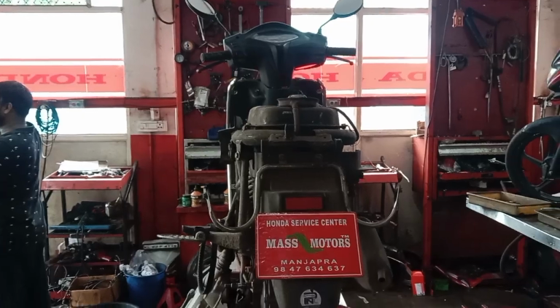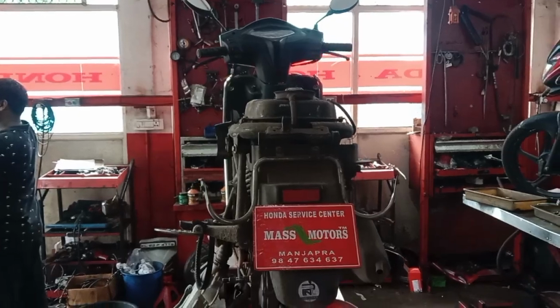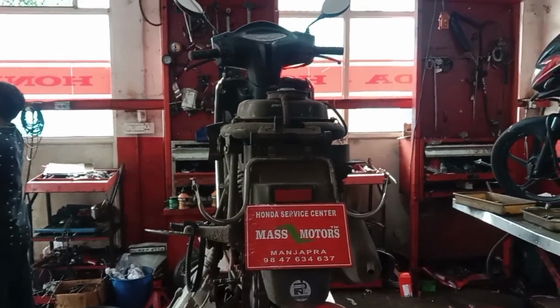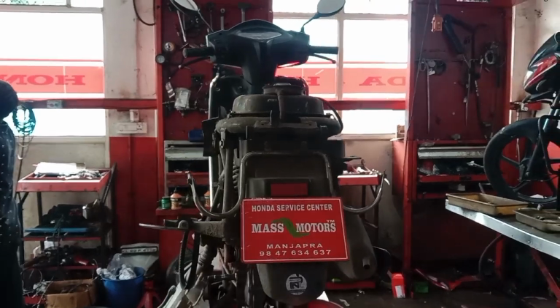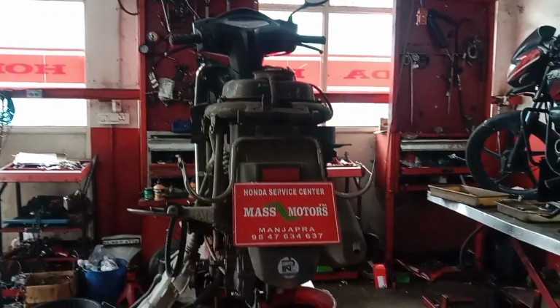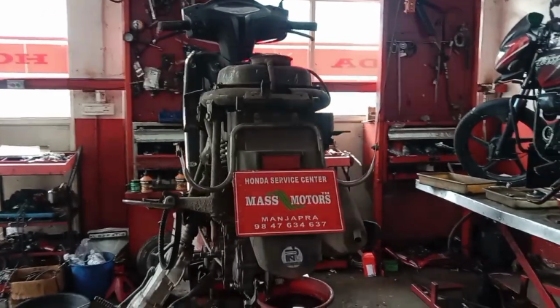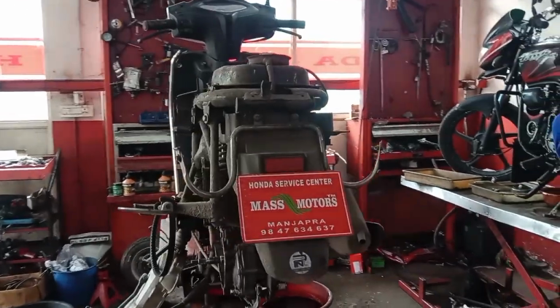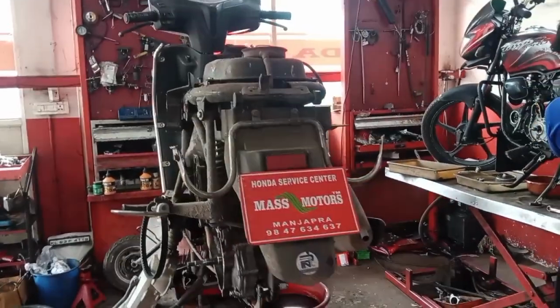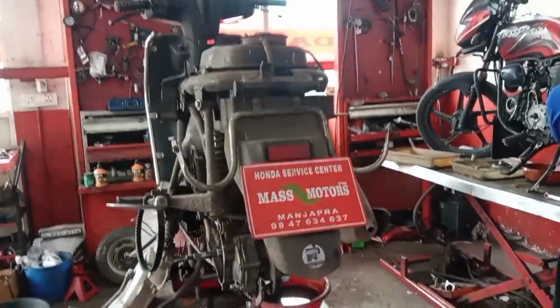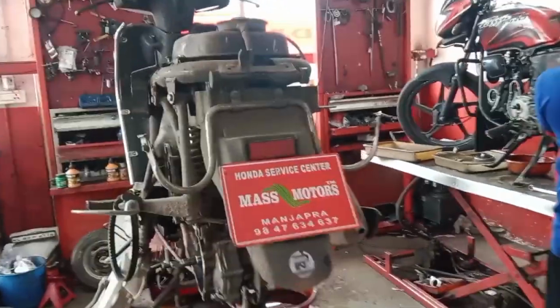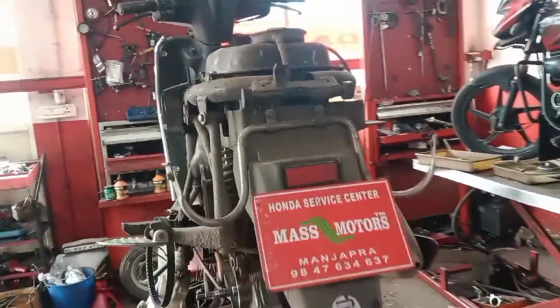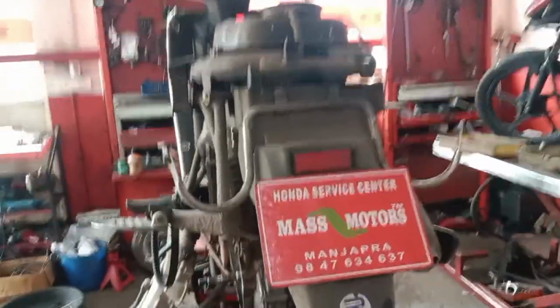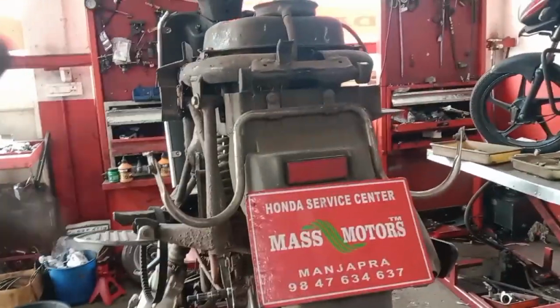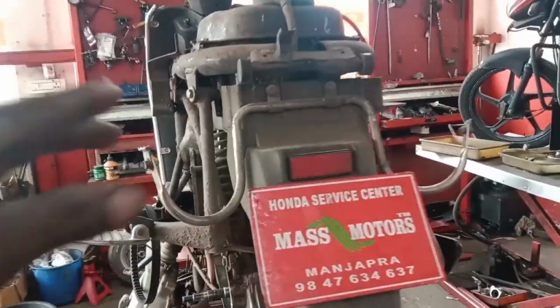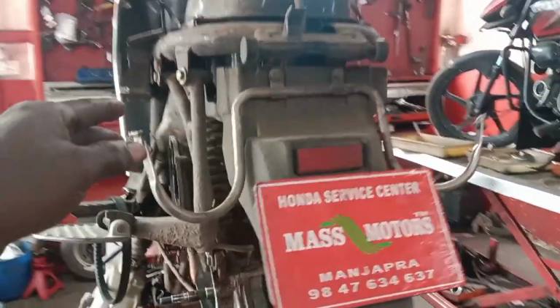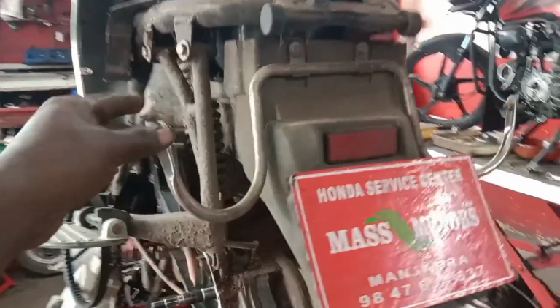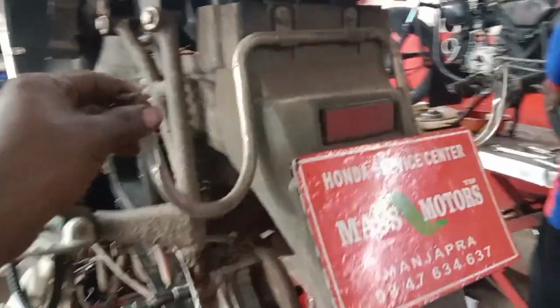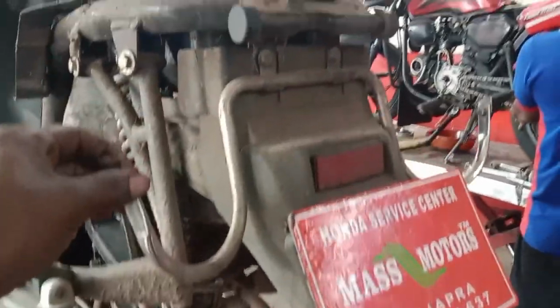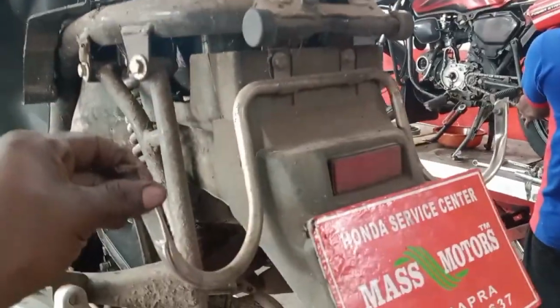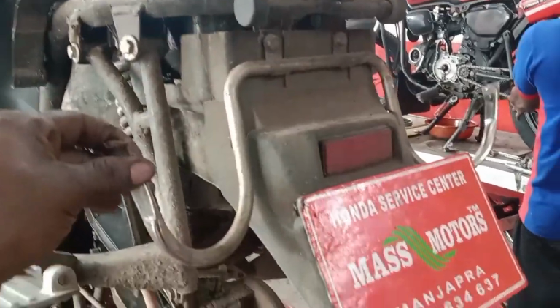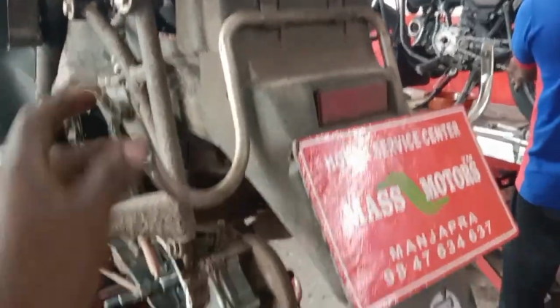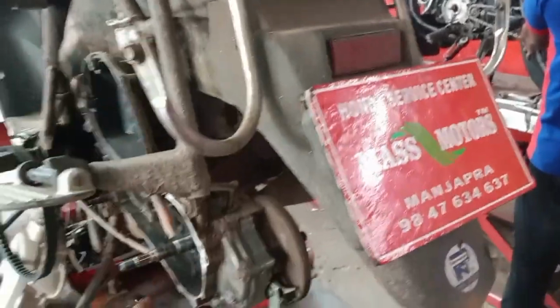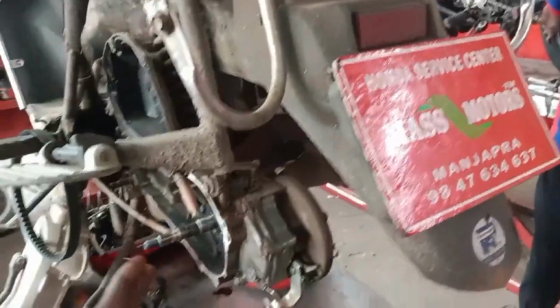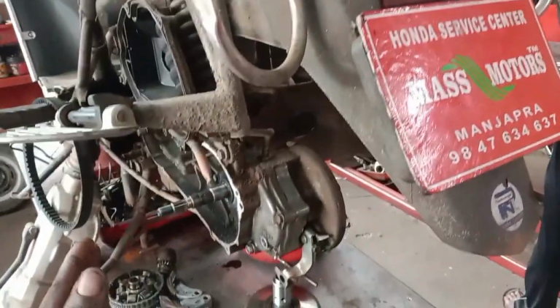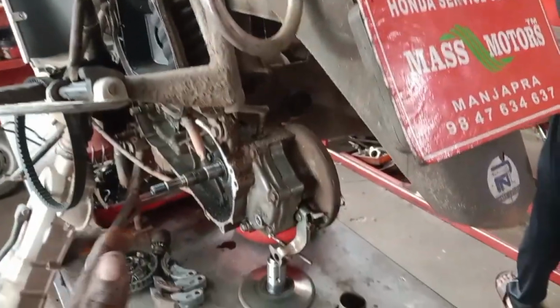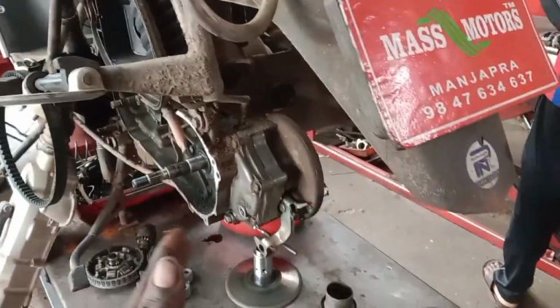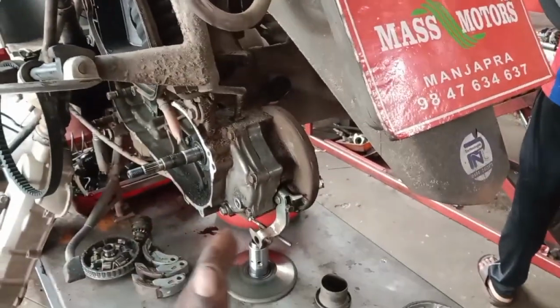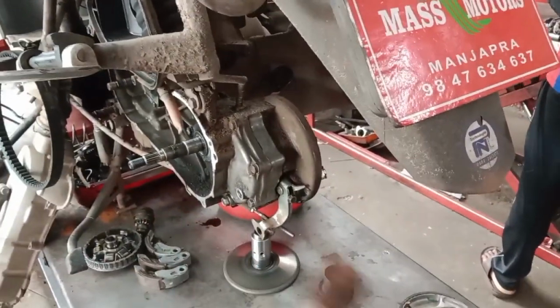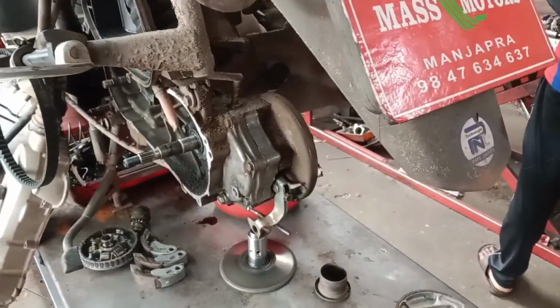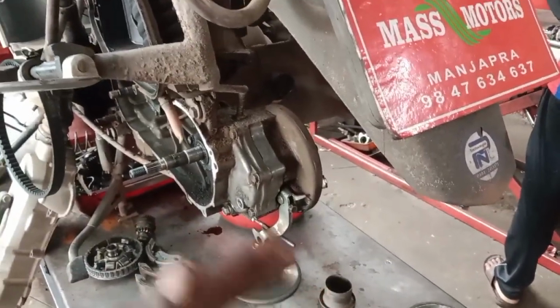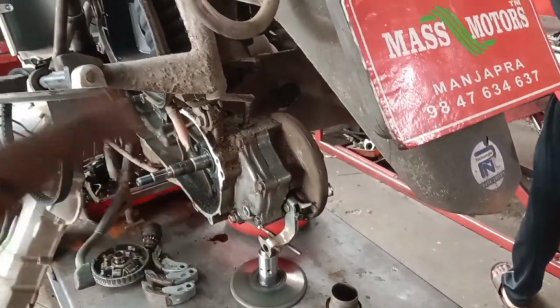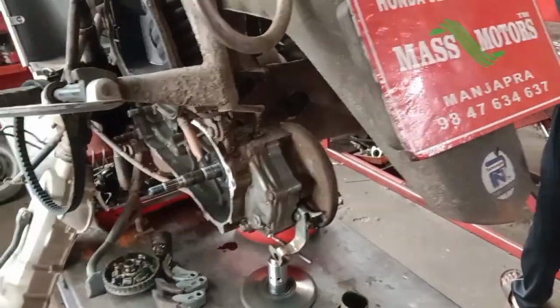This is a mass photo of our Honda ITV and we have to check out our new service. We have to check out the back brakes and details.